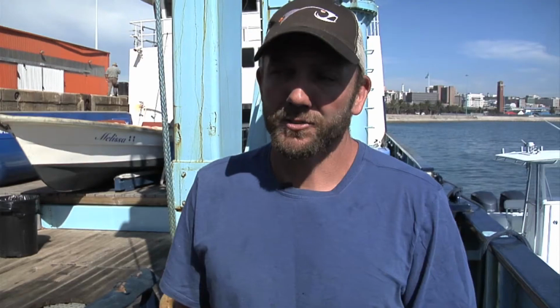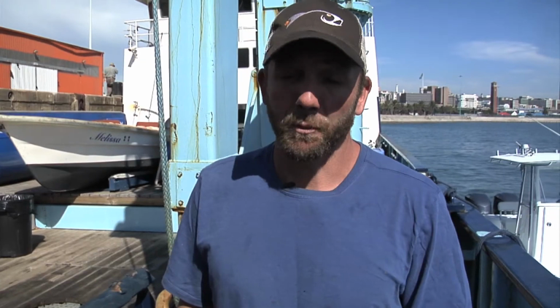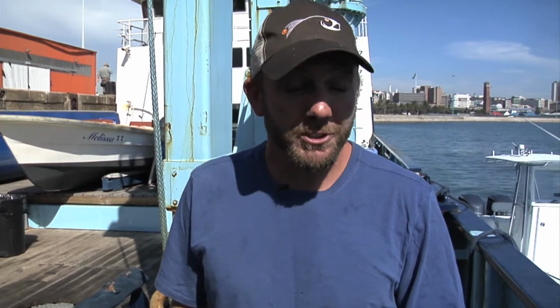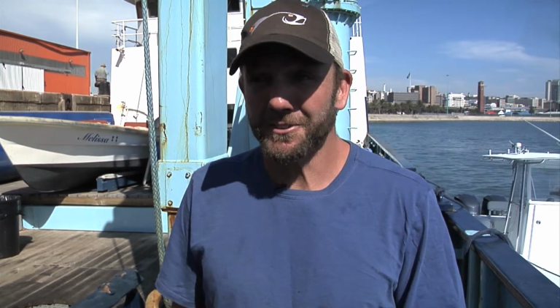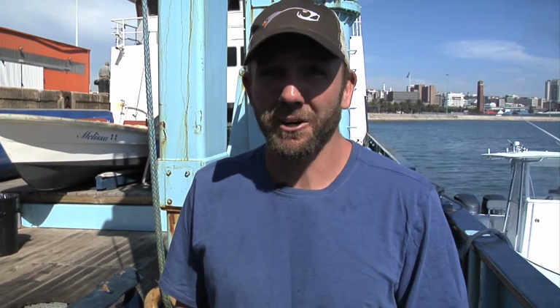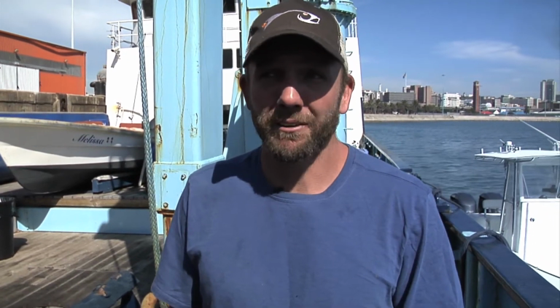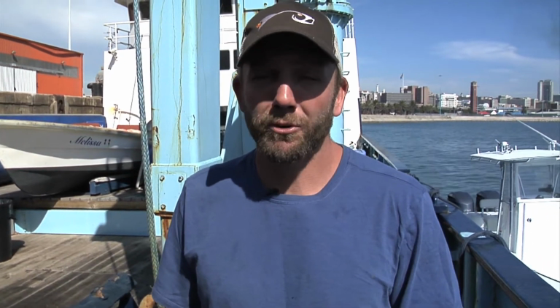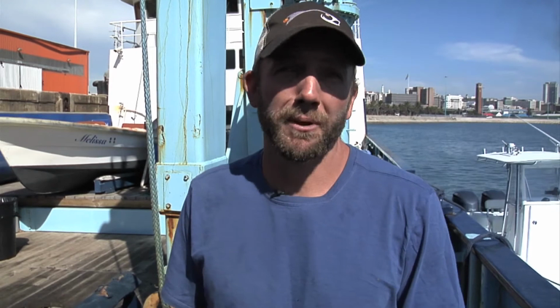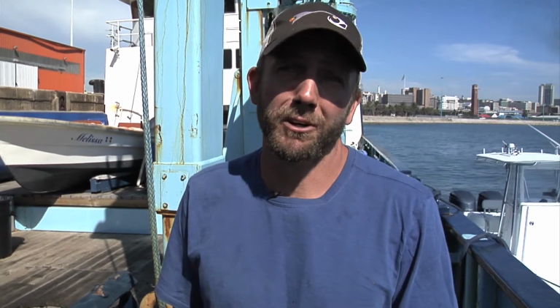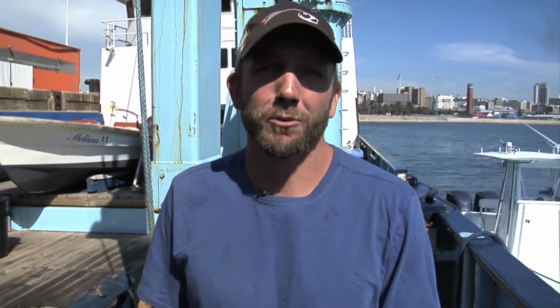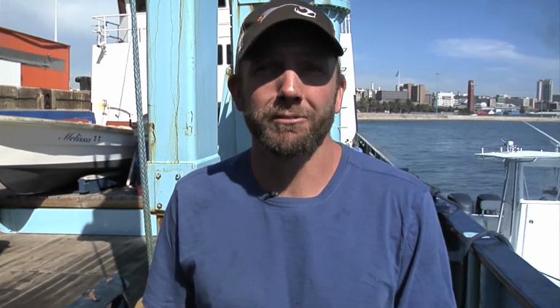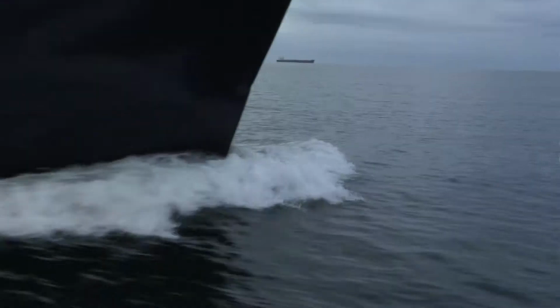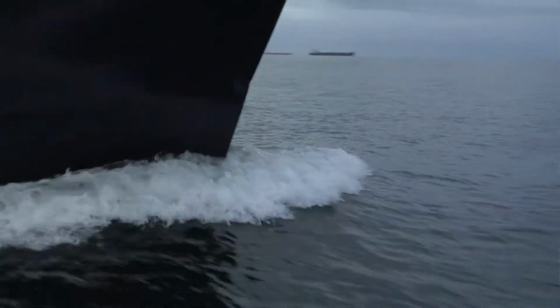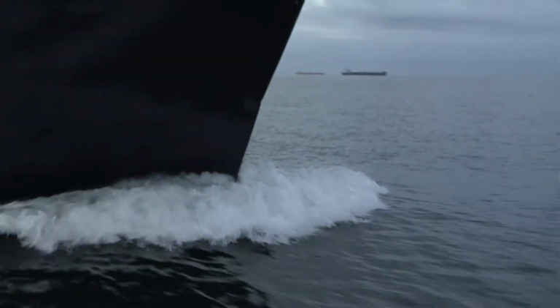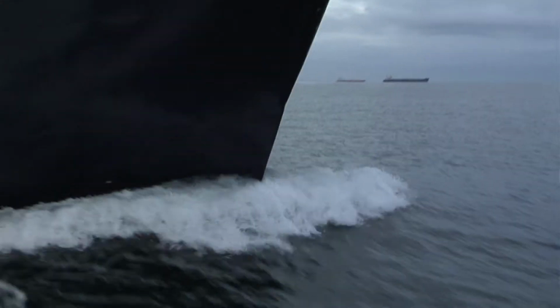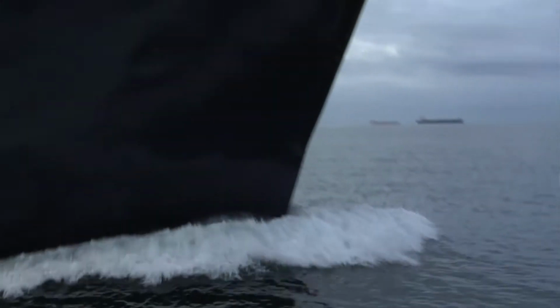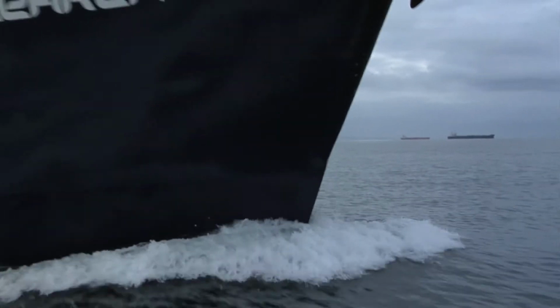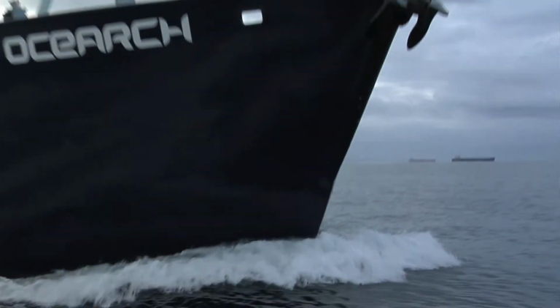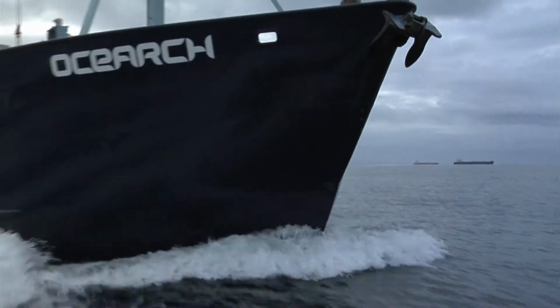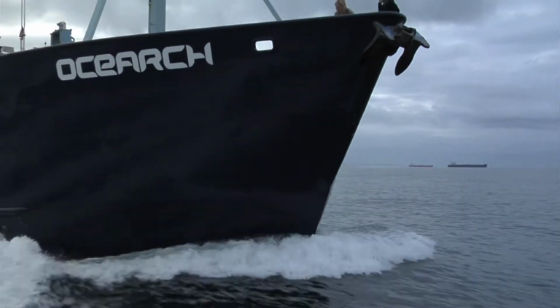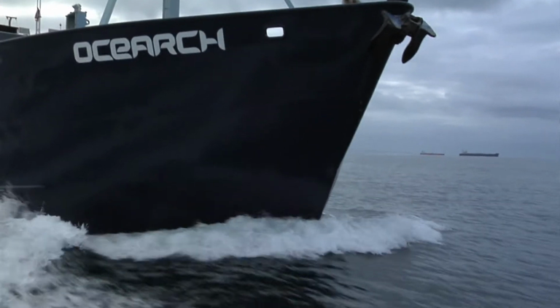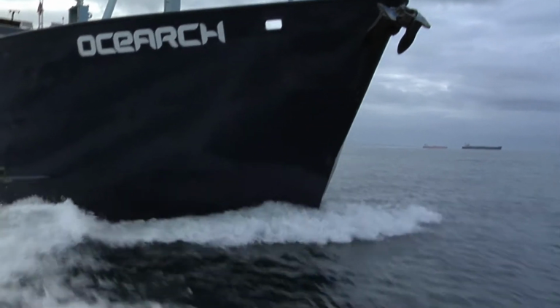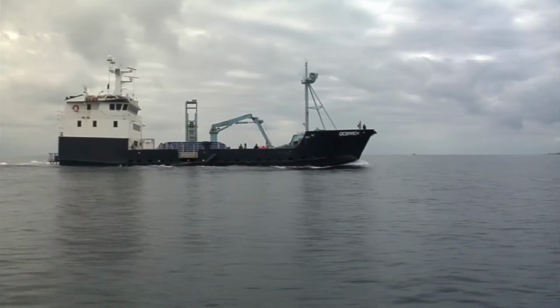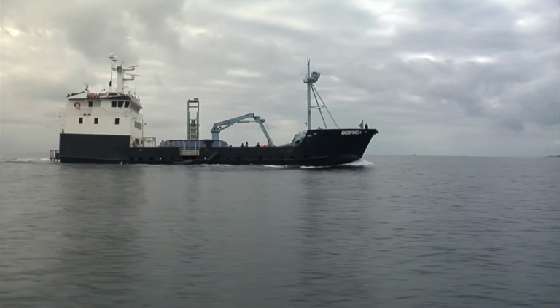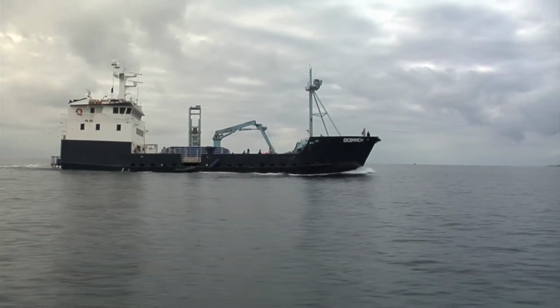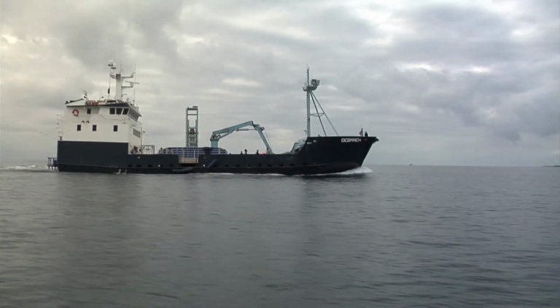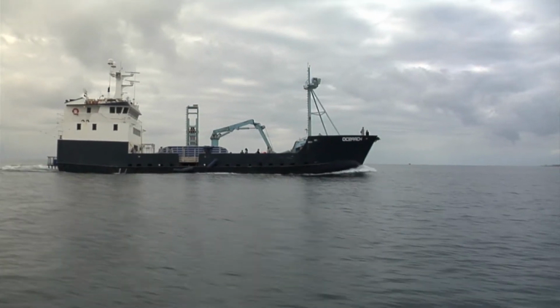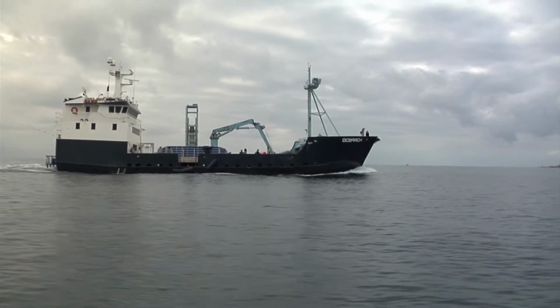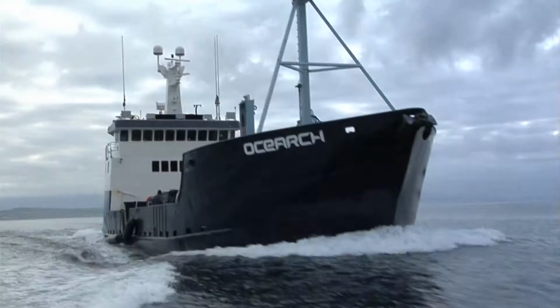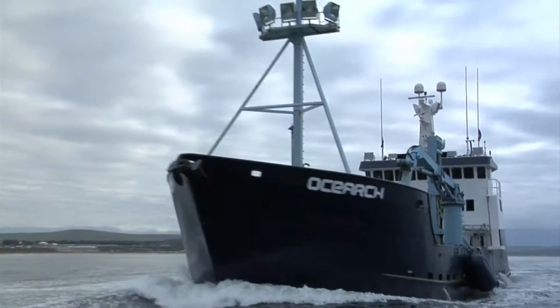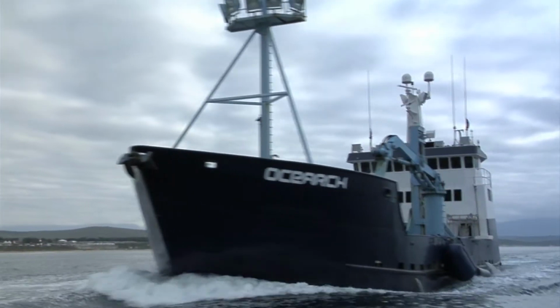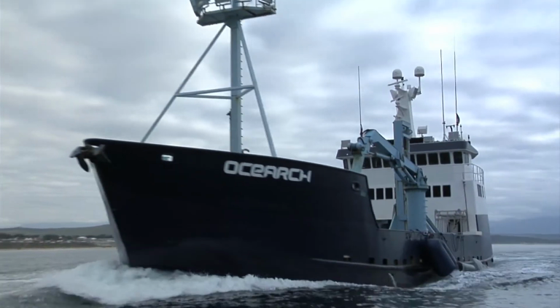As far as propulsion goes on the boat, we have two Caterpillar 3412s. These engines are commercial duty and just bomb proof. We couldn't have done it without the repower — we couldn't have done it without the new Cats.